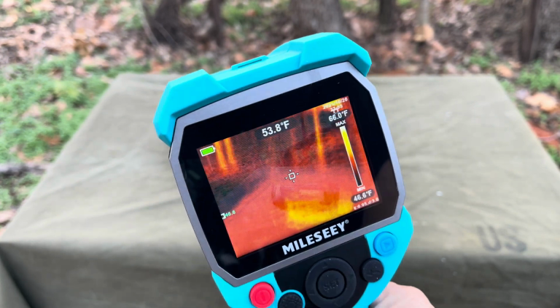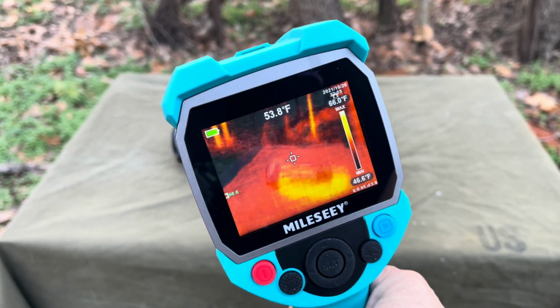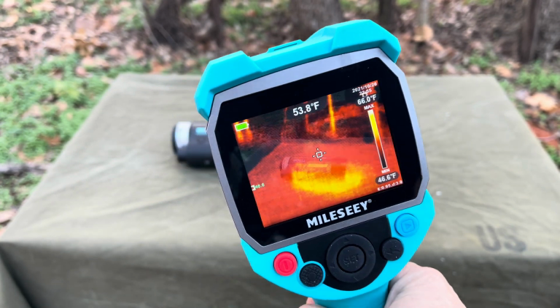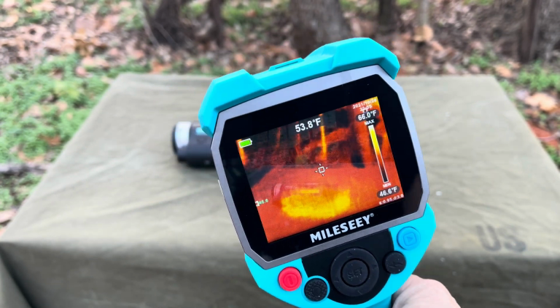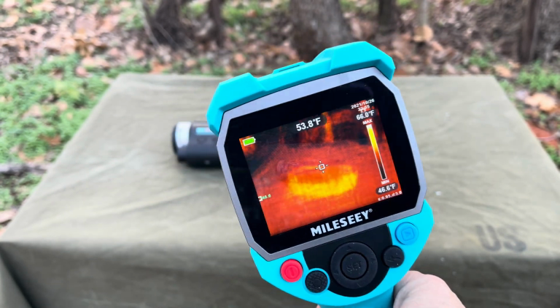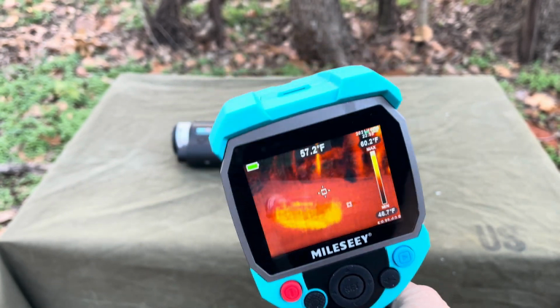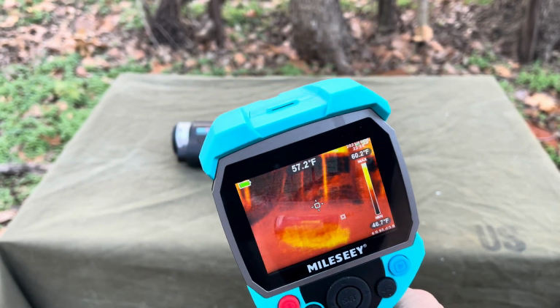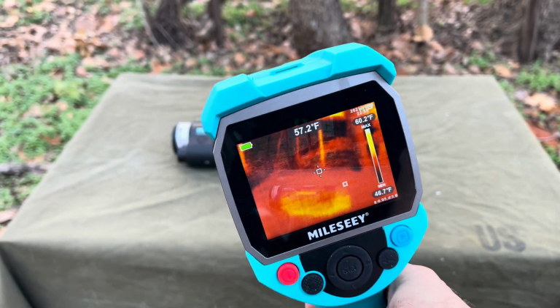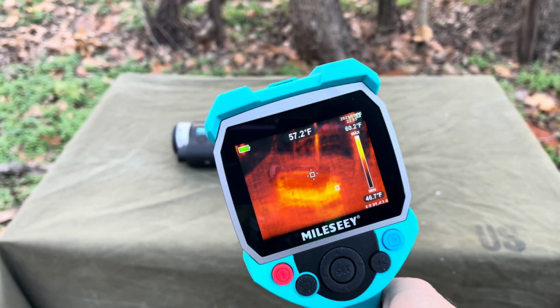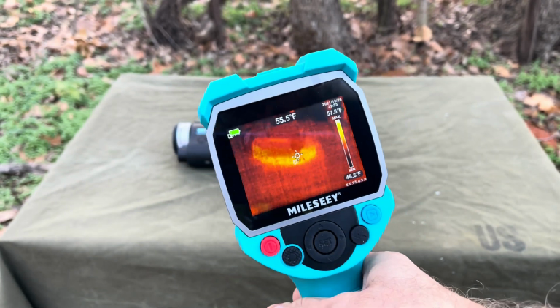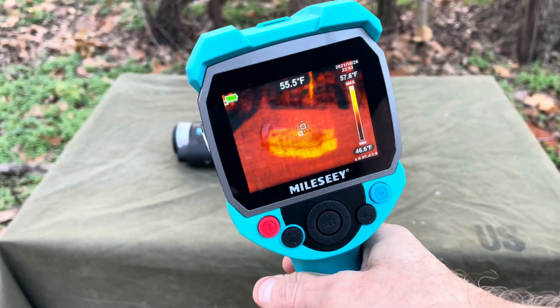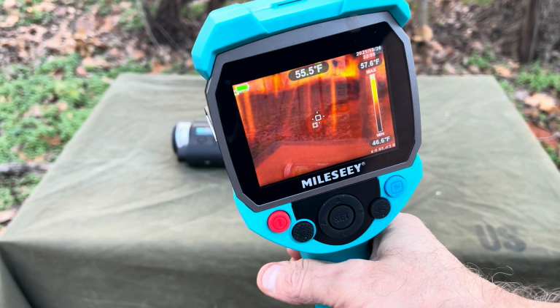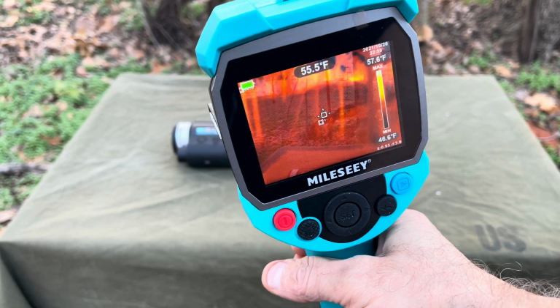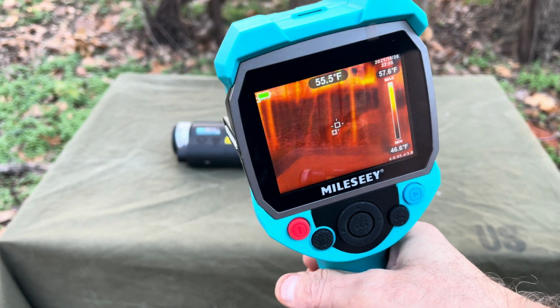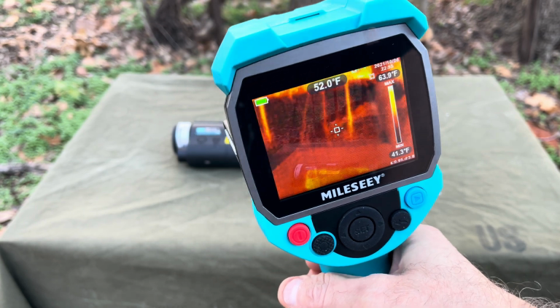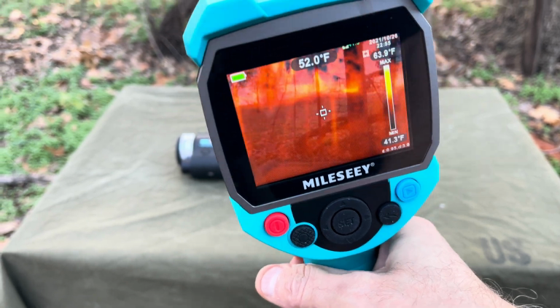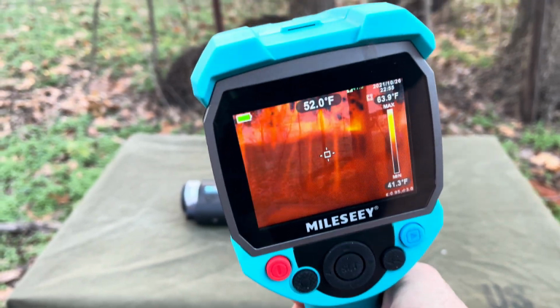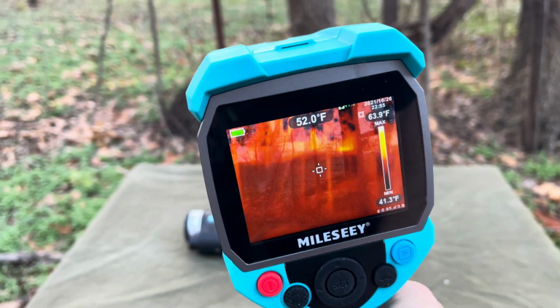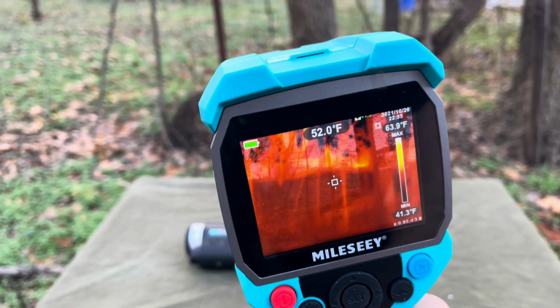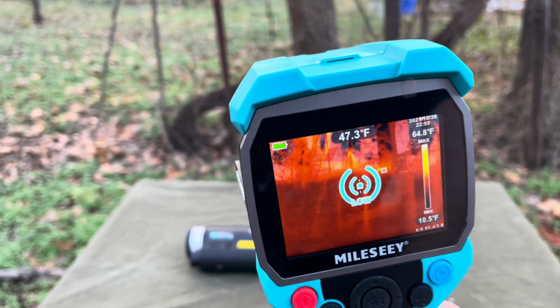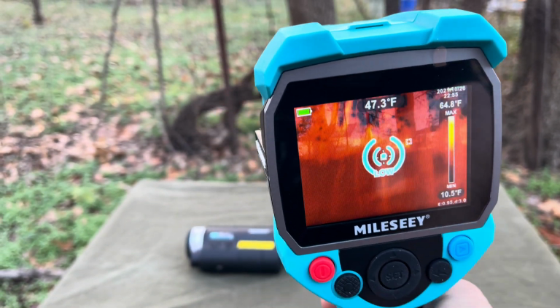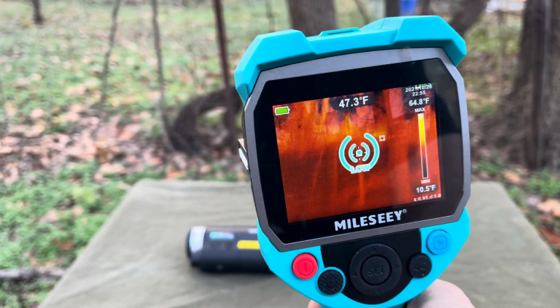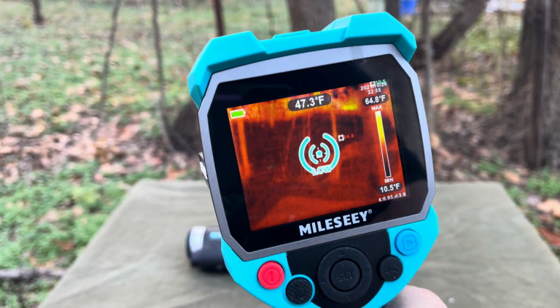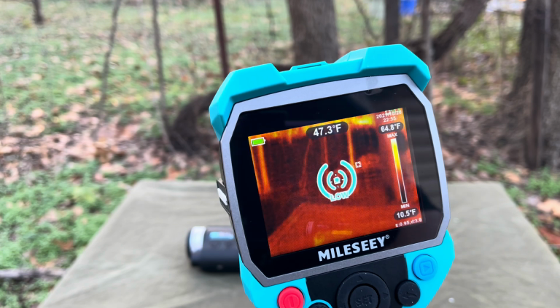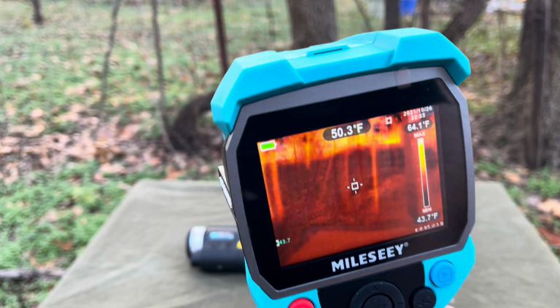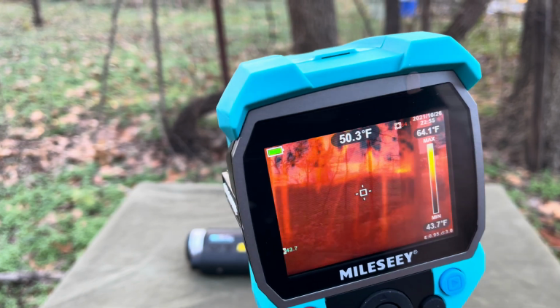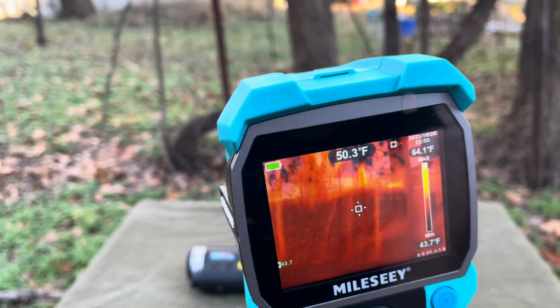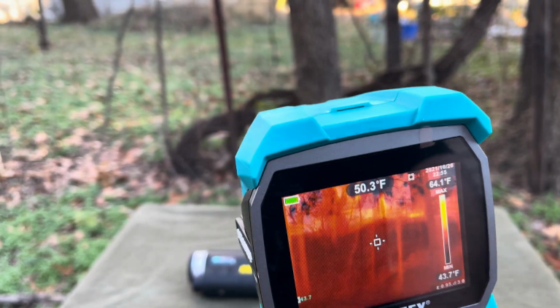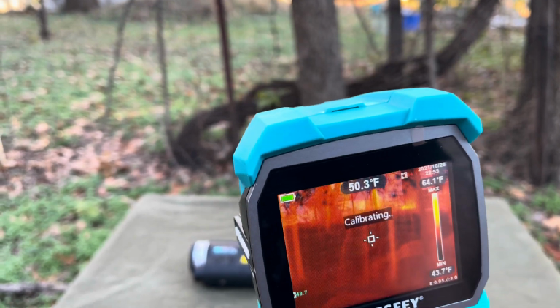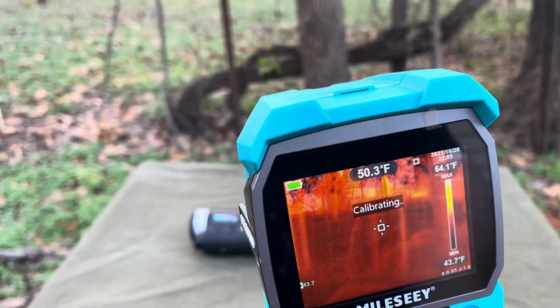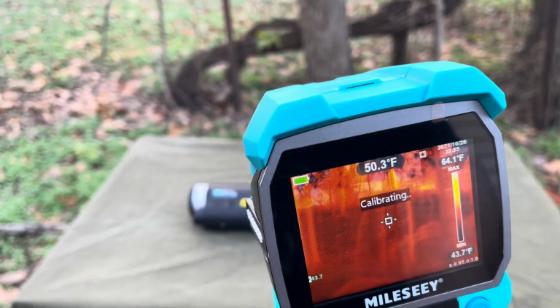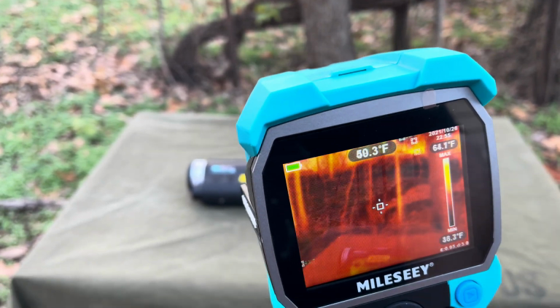There you go, a little better. It's a little ghosty, but it works though.